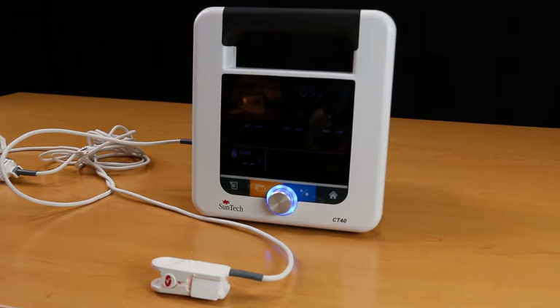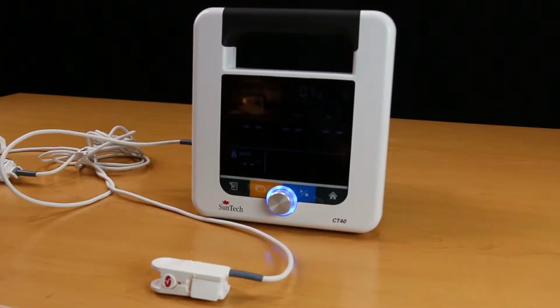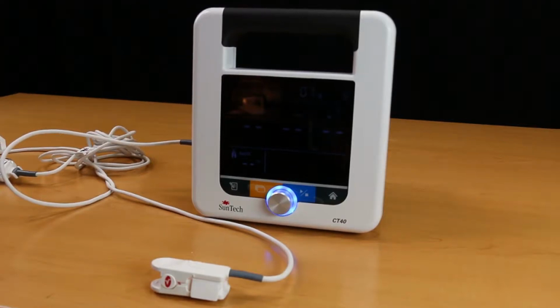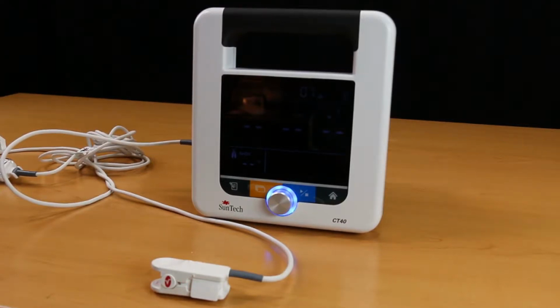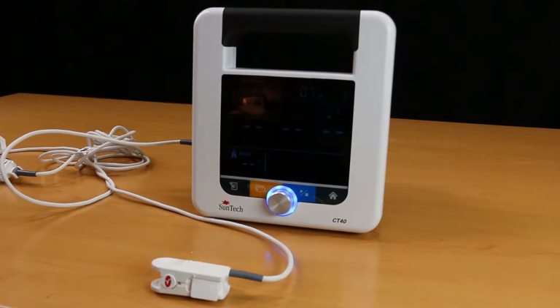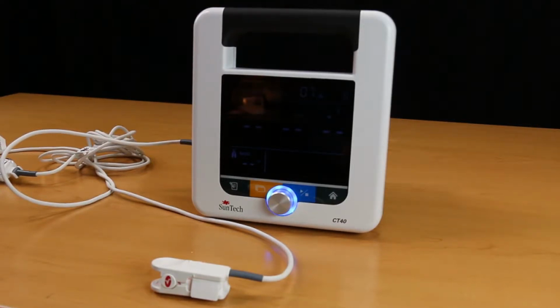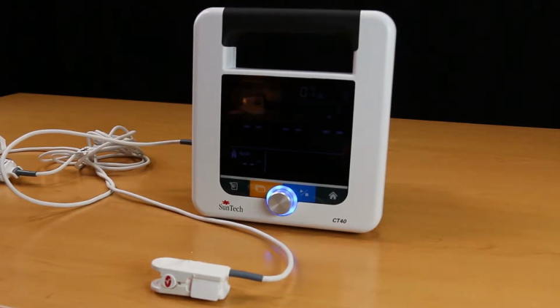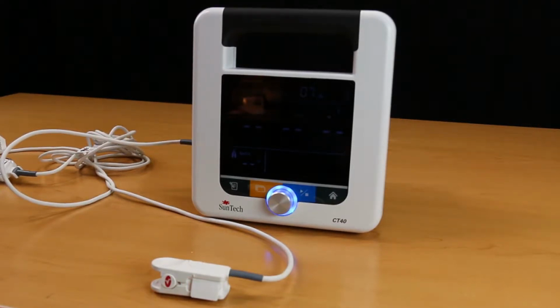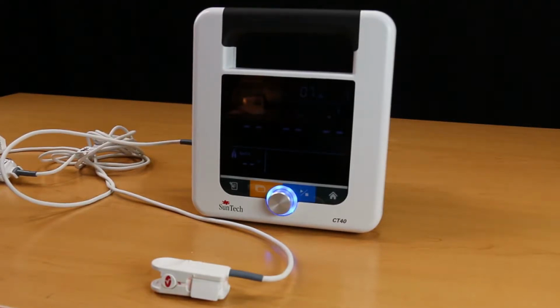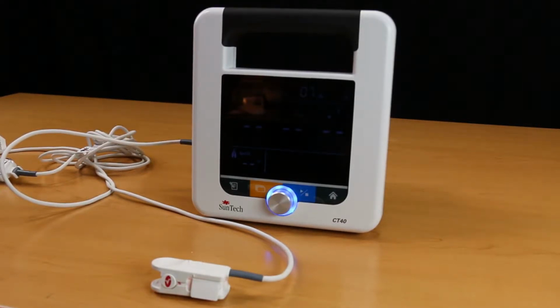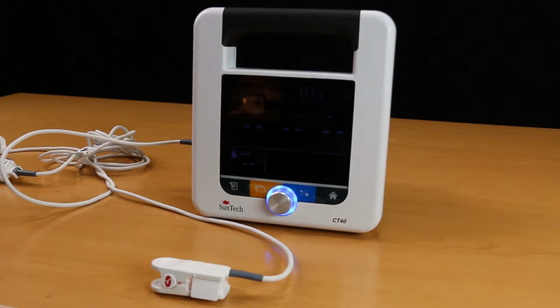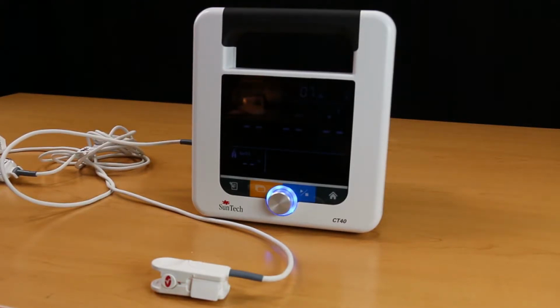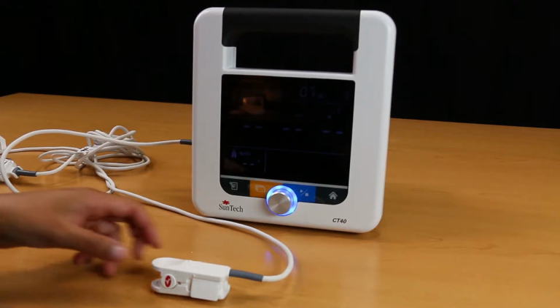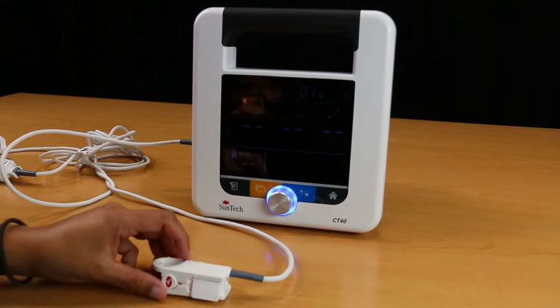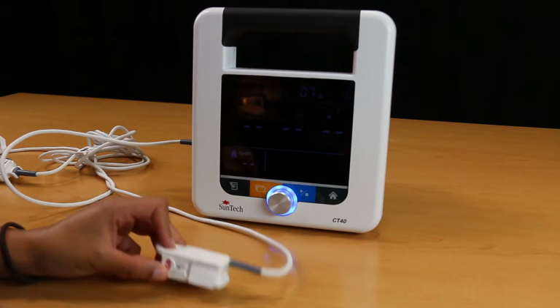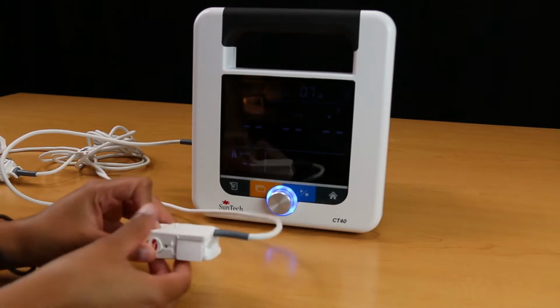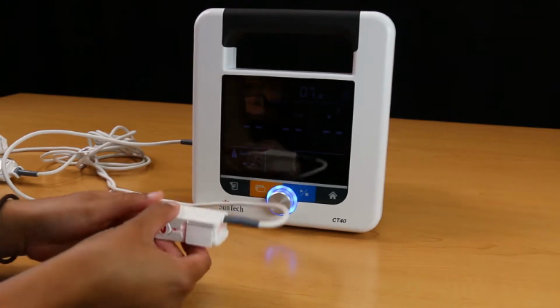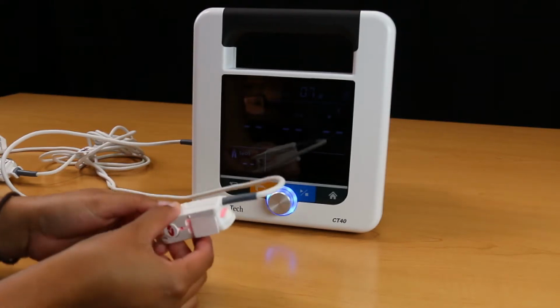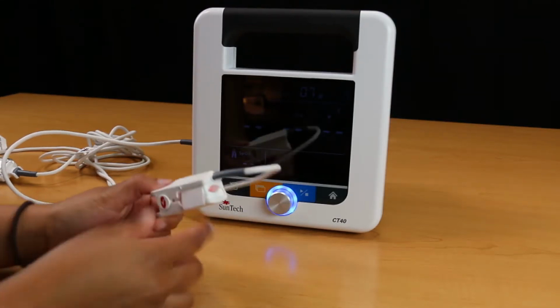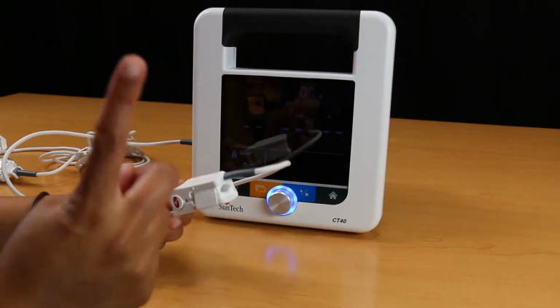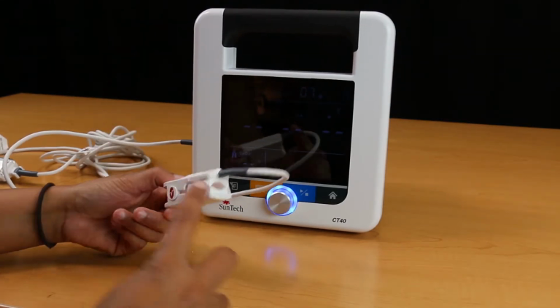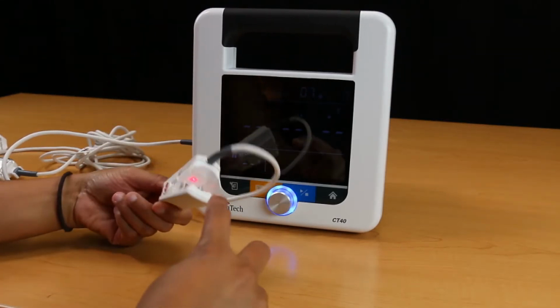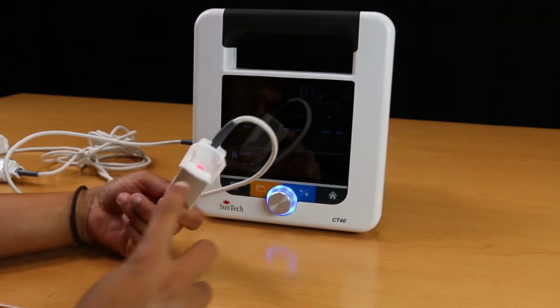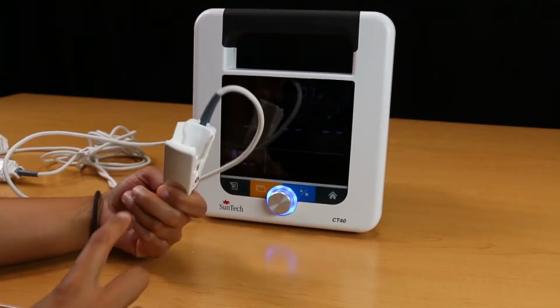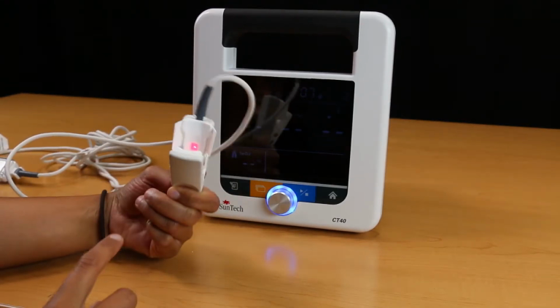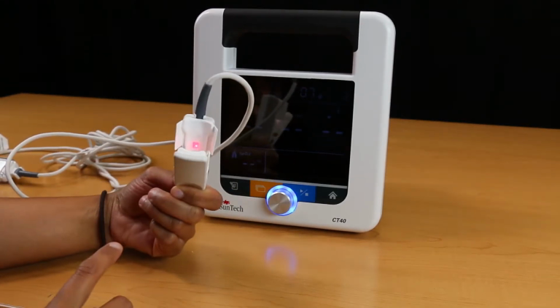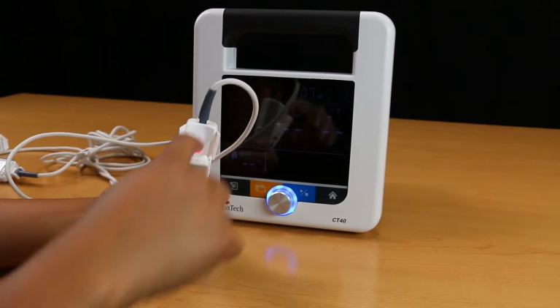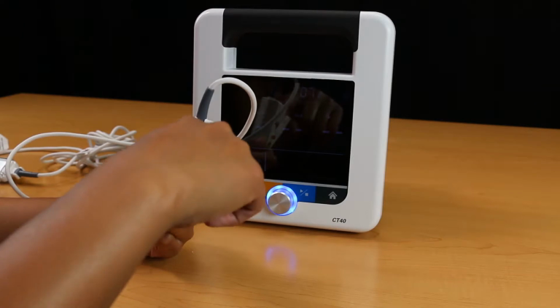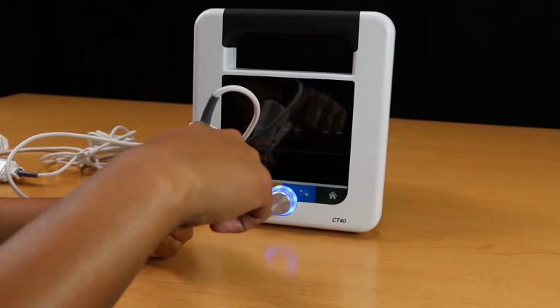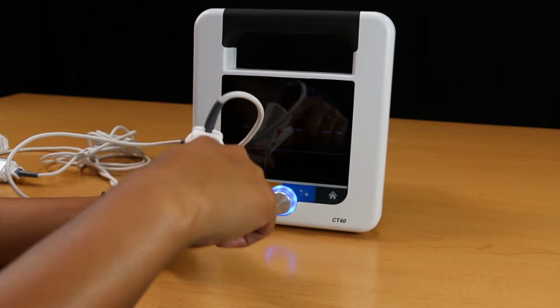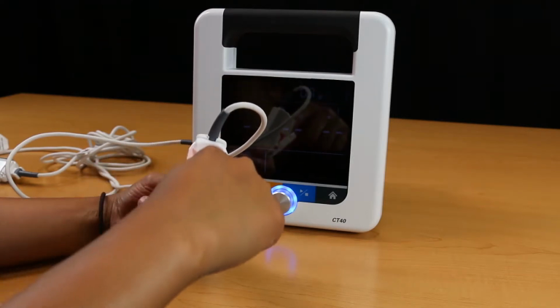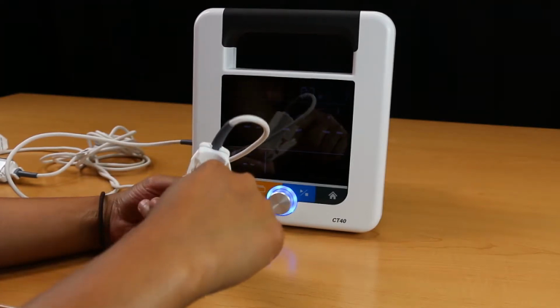After your SPO2 module has been properly installed, begin by inserting either the index, middle, or ring finger of your patient into the SPO2 sensor until the end of the finger reaches the finger stop.